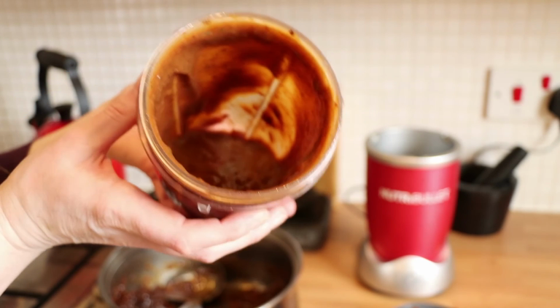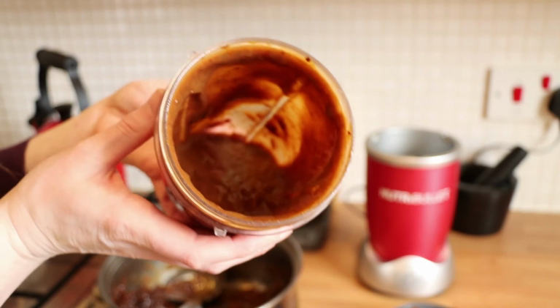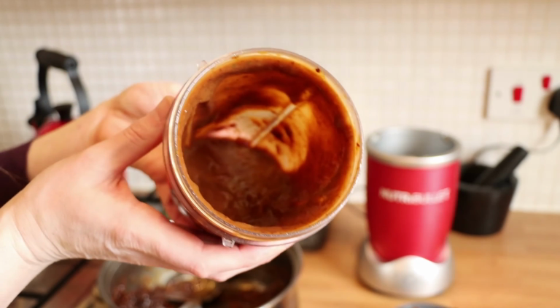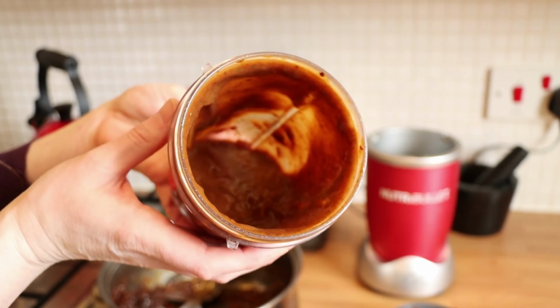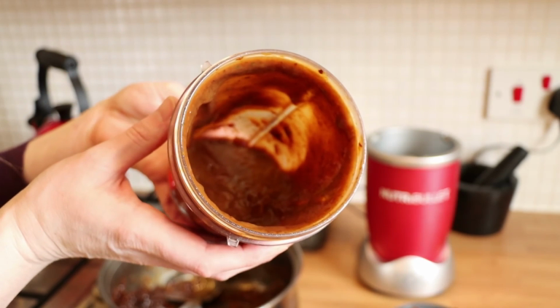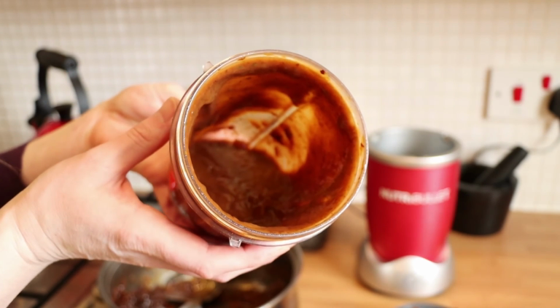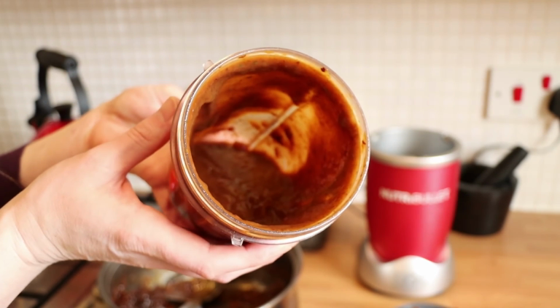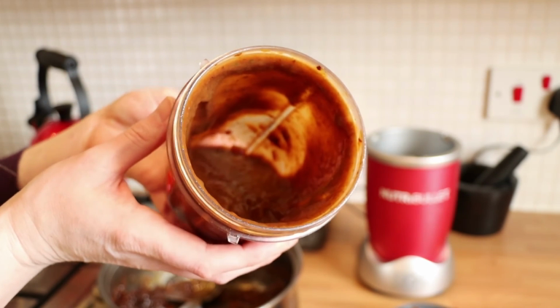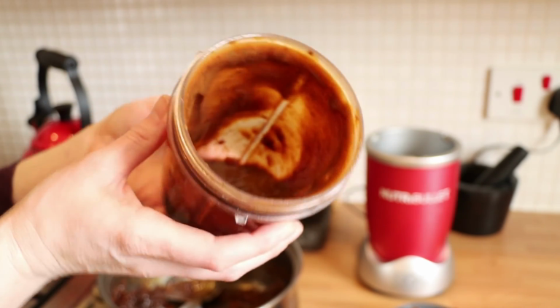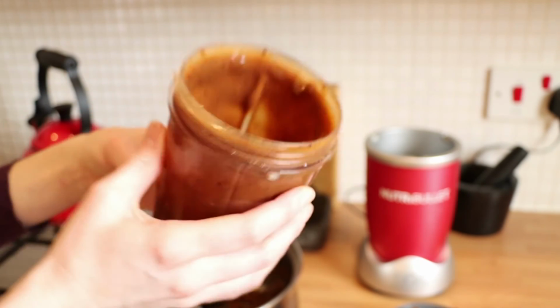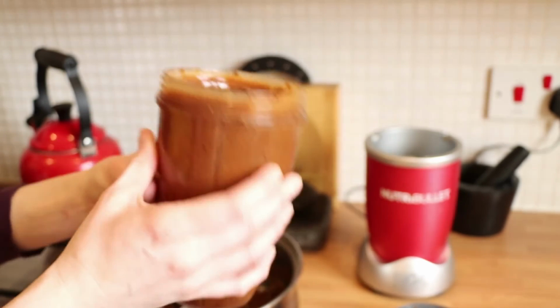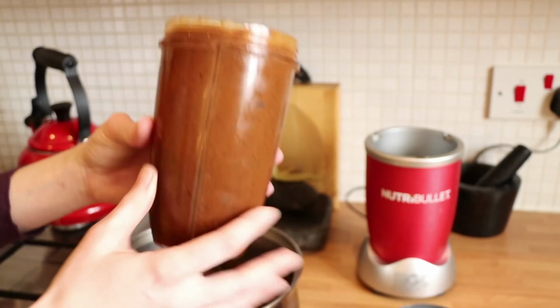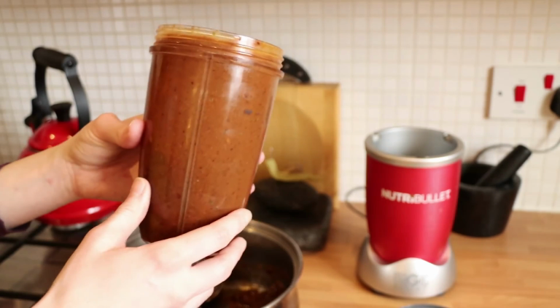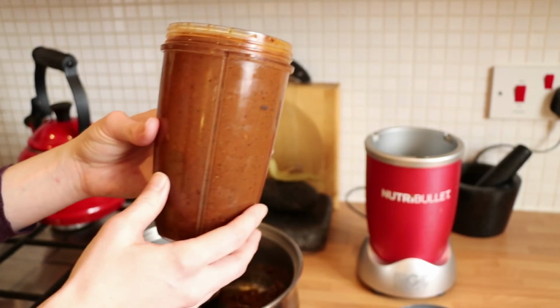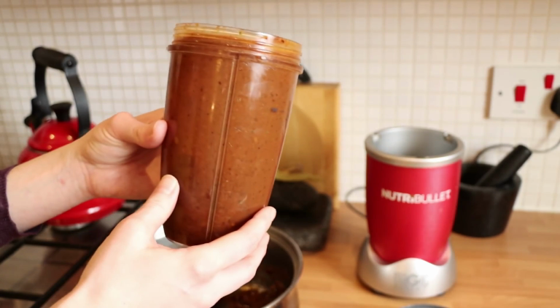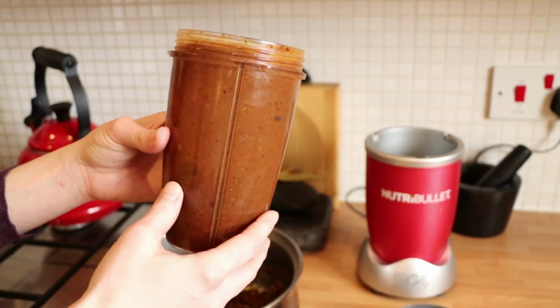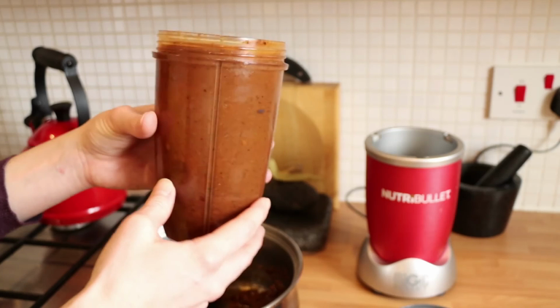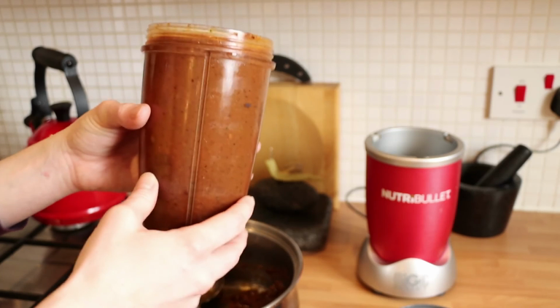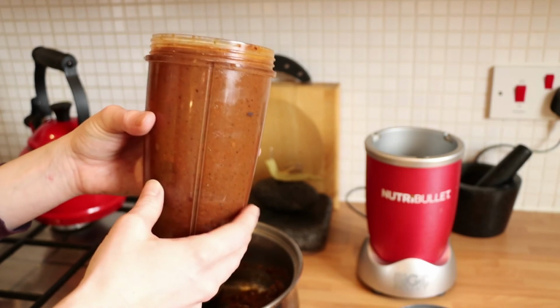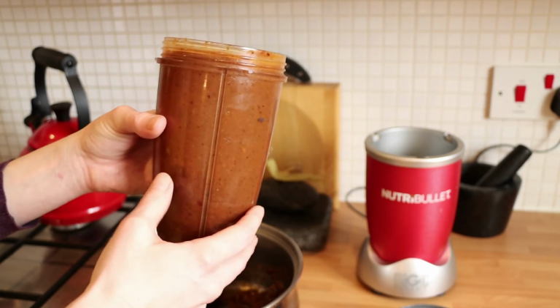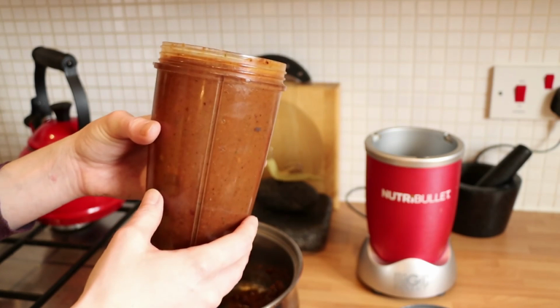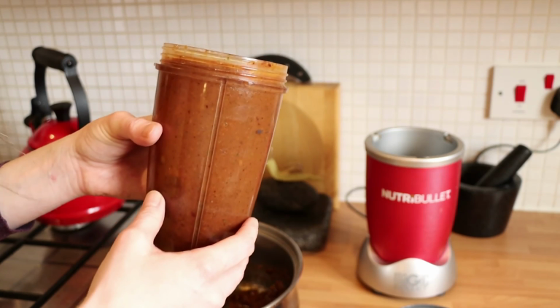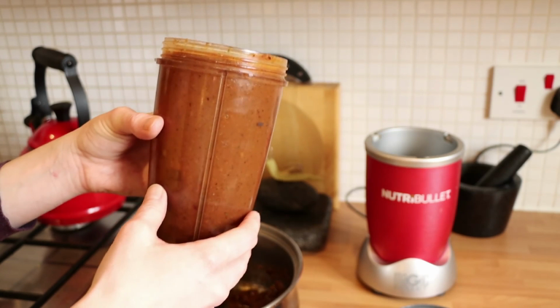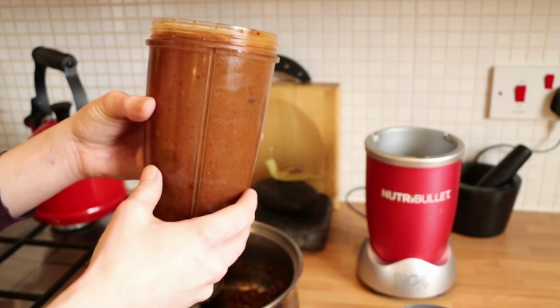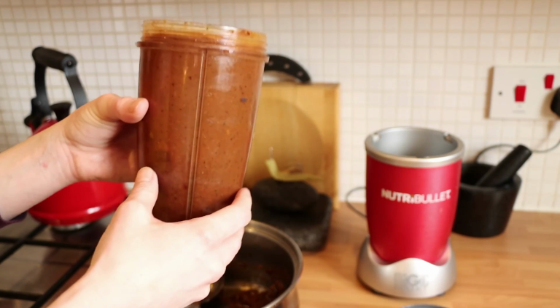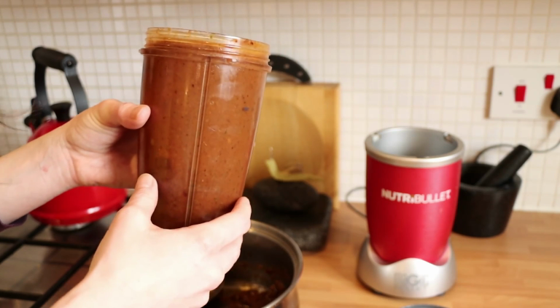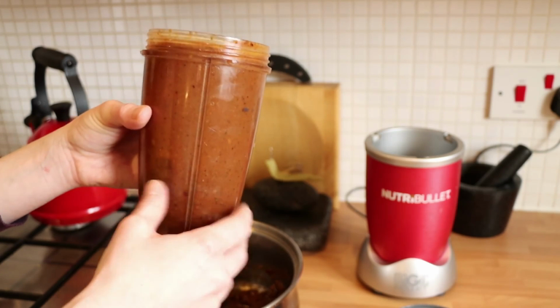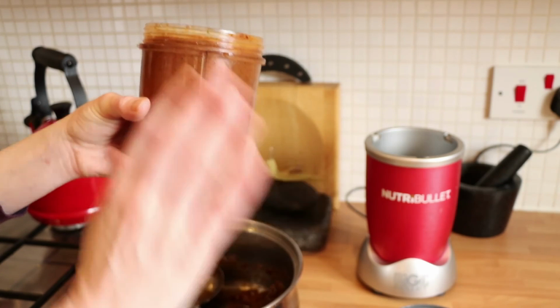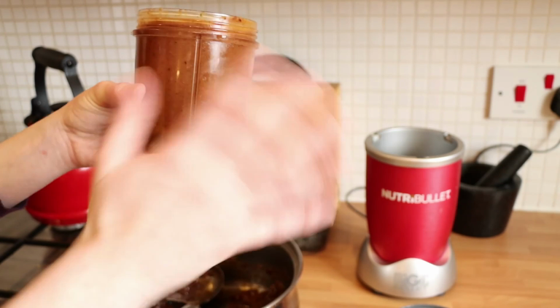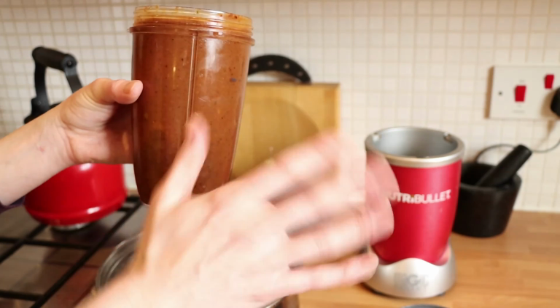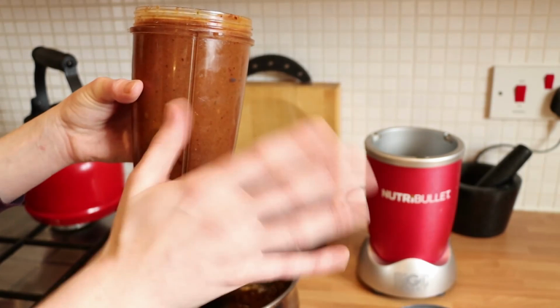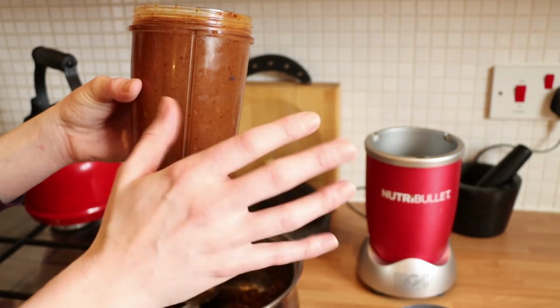As easy as that! Hope you've enjoyed this recipe, guys. I'd love to see if you make this yourselves. We'll see you again soon.